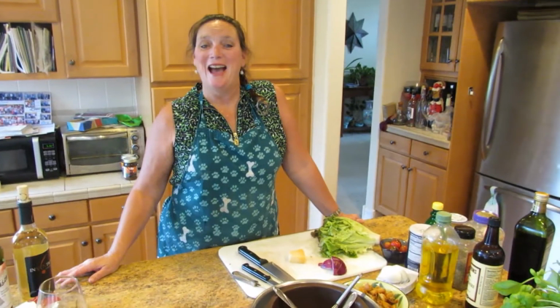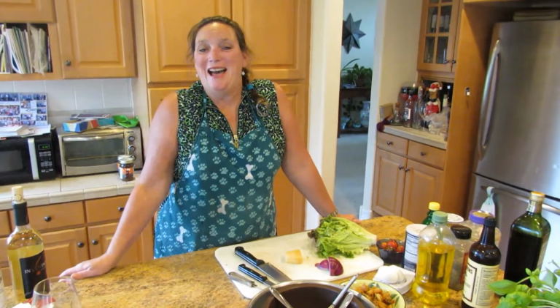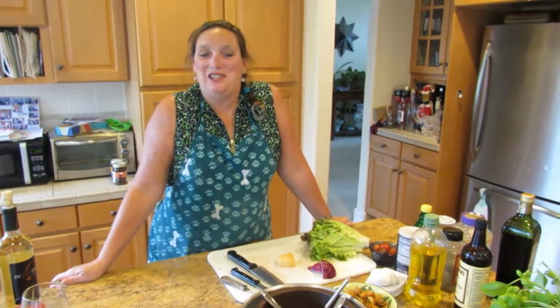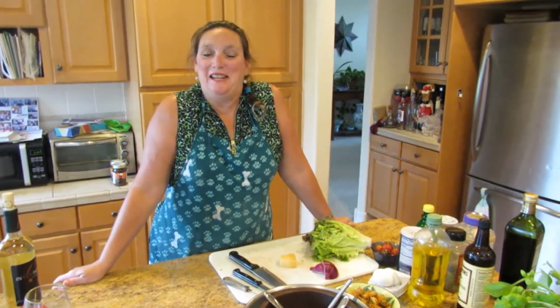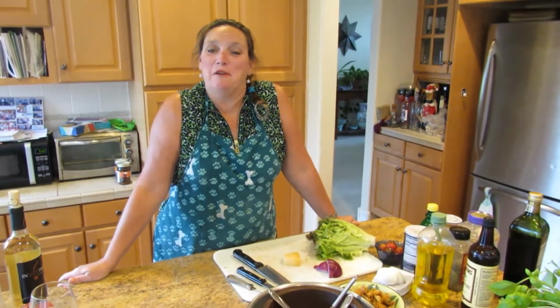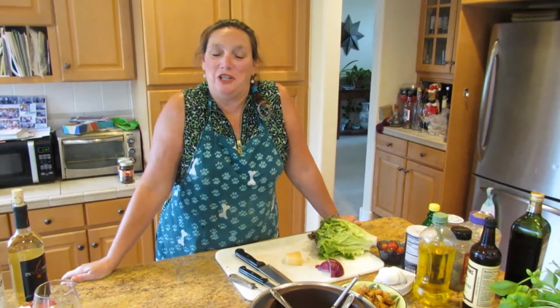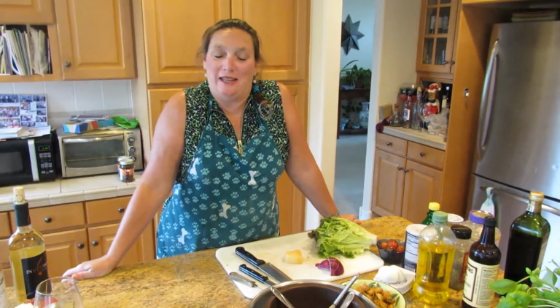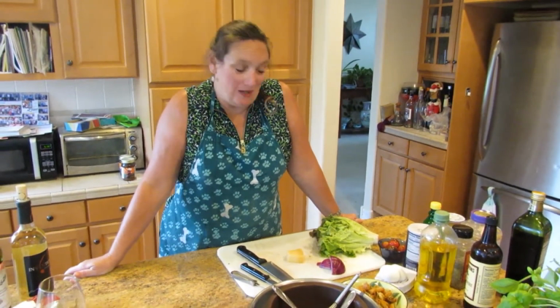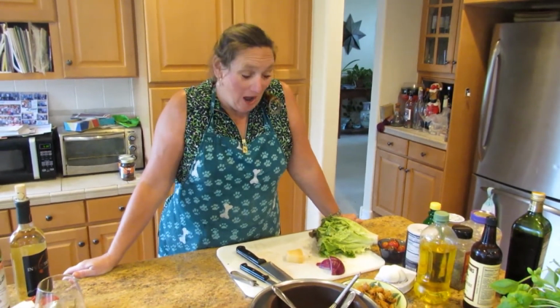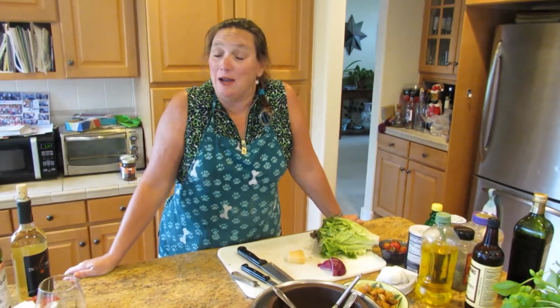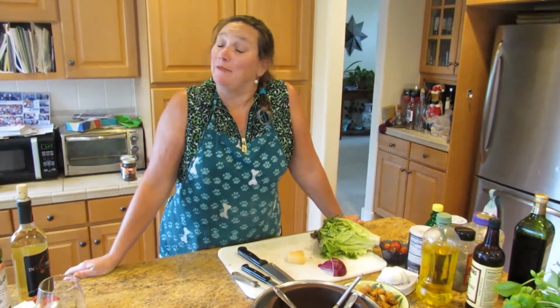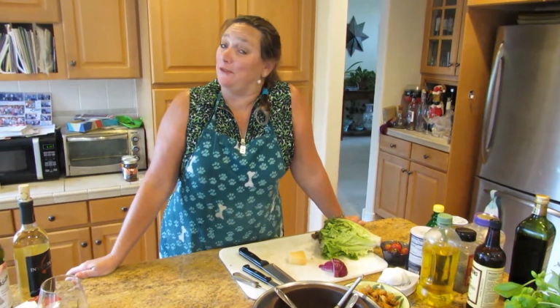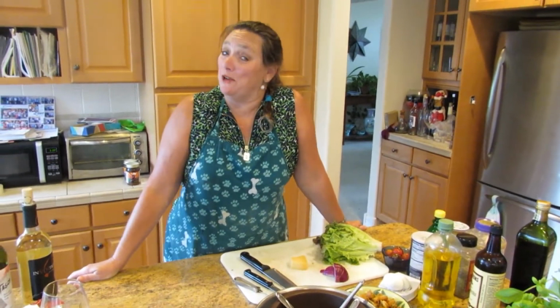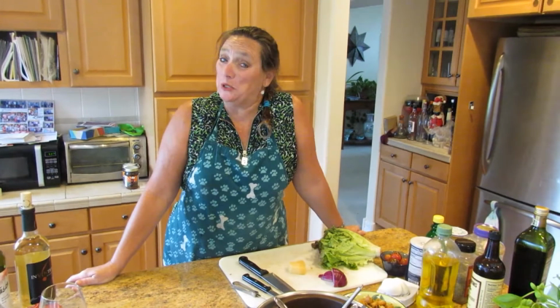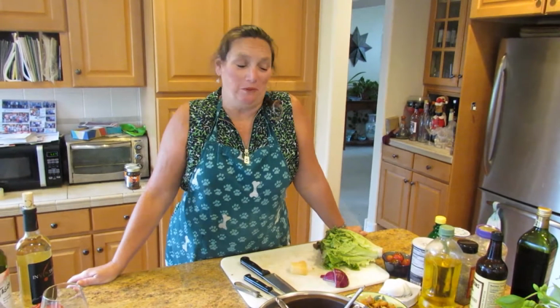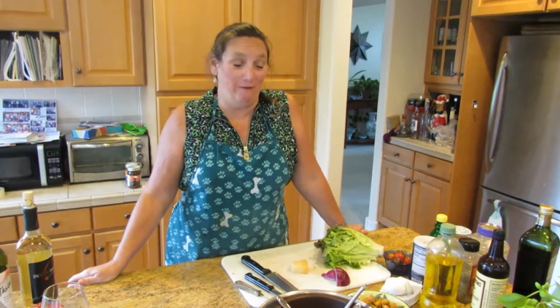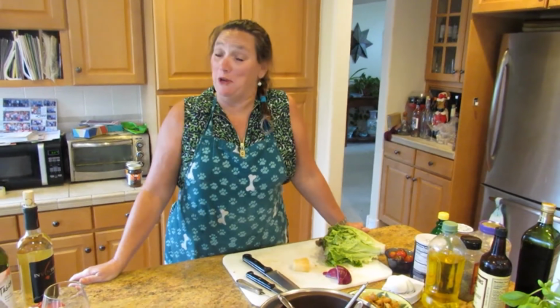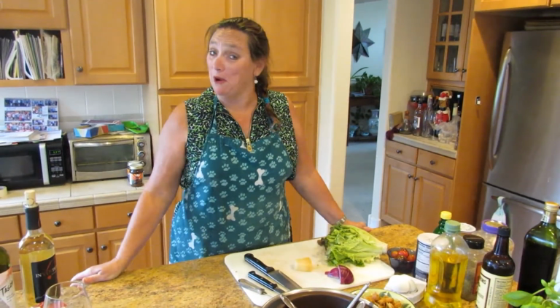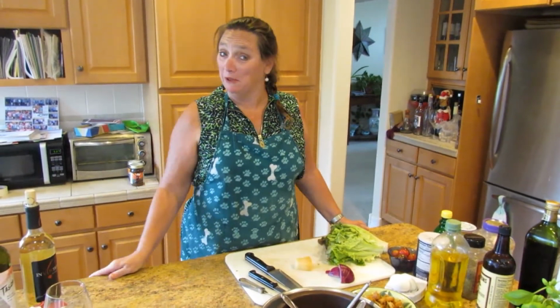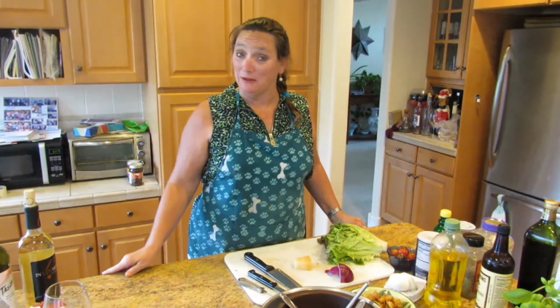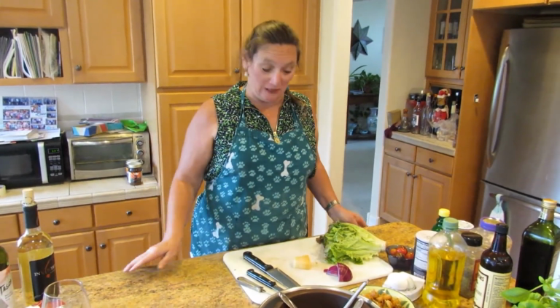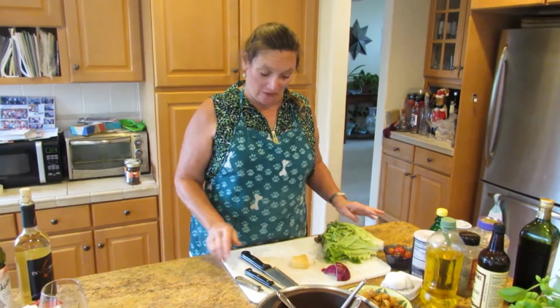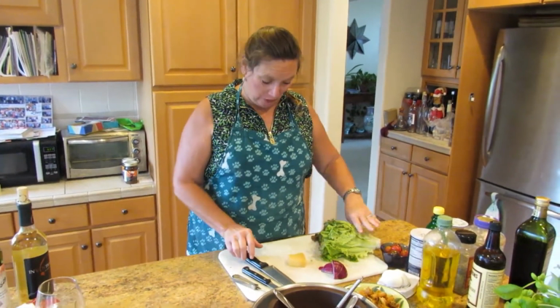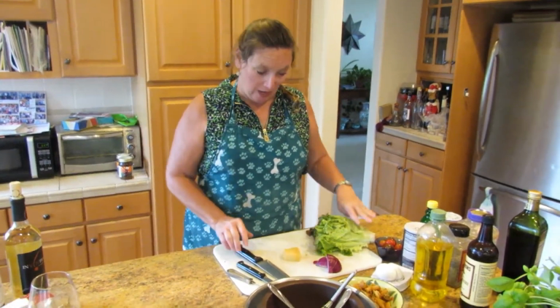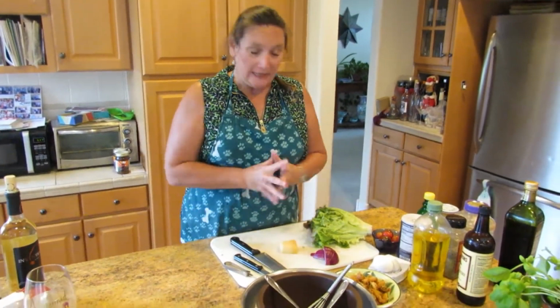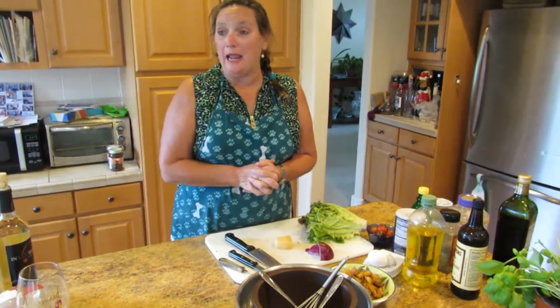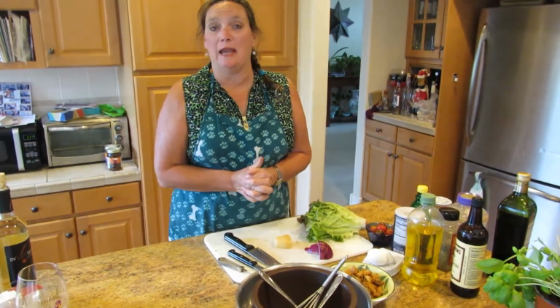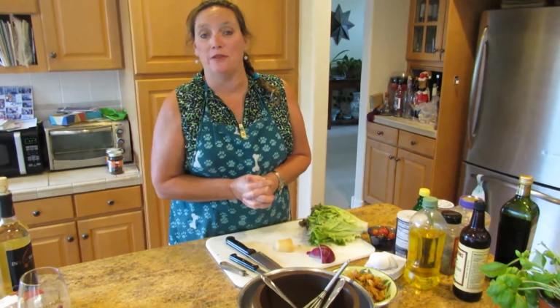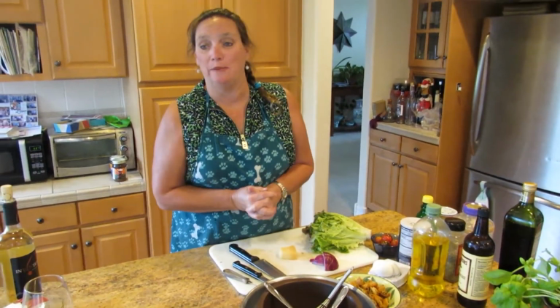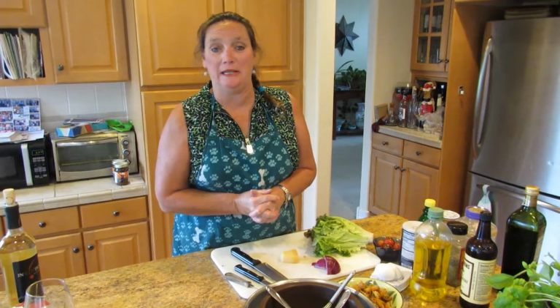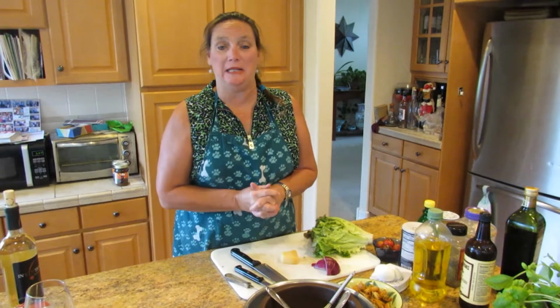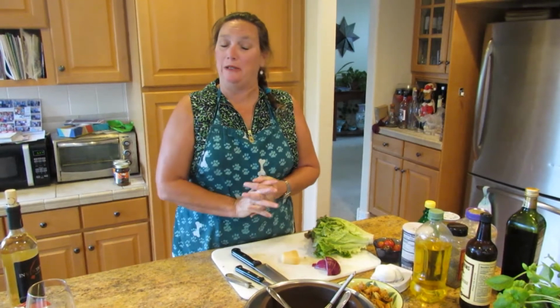Hi, Jeannie here from Jeannie in the Kitchen. This is video number two. Video number one went really well, so this is video number two. Today, yet another simple, easy-peasy meal.